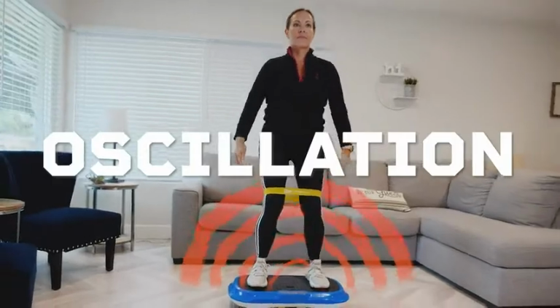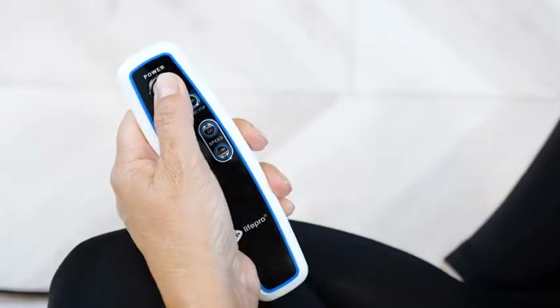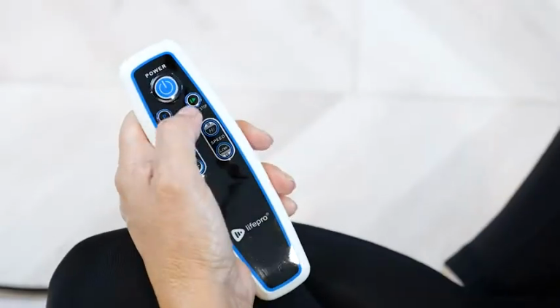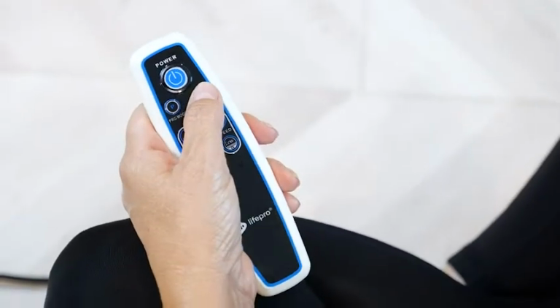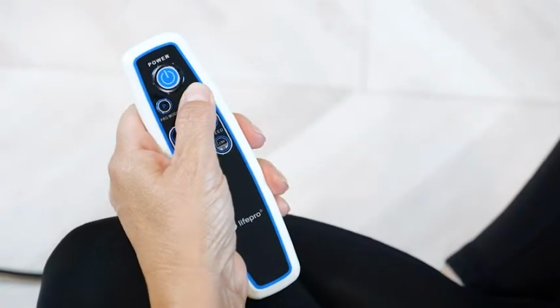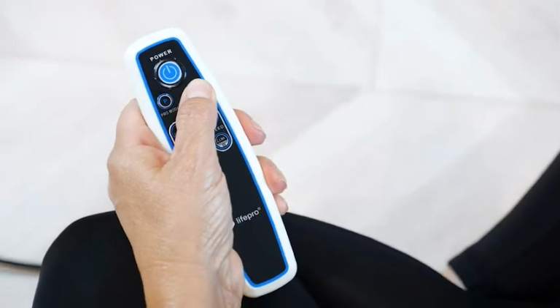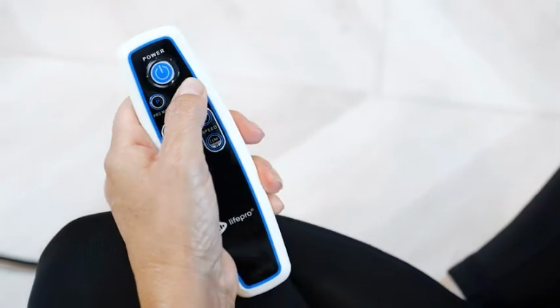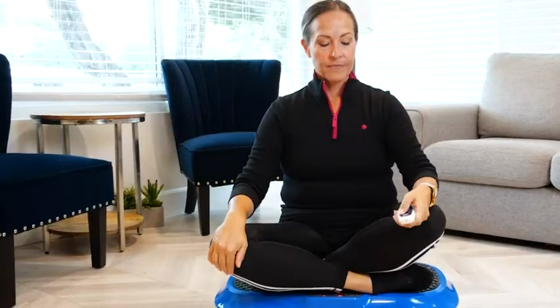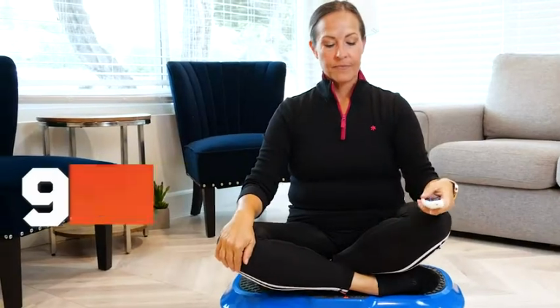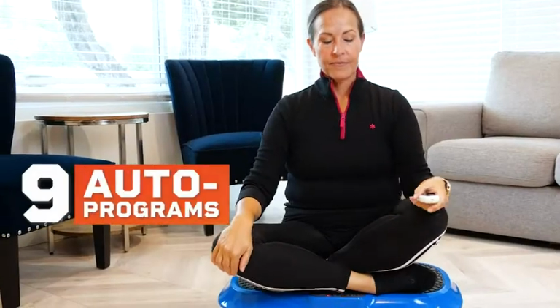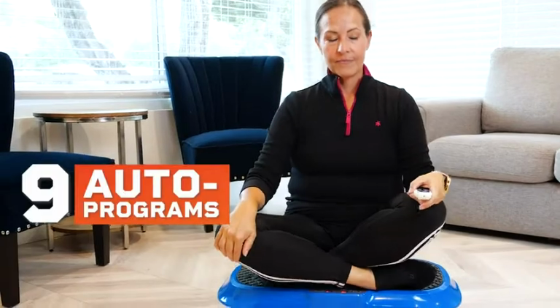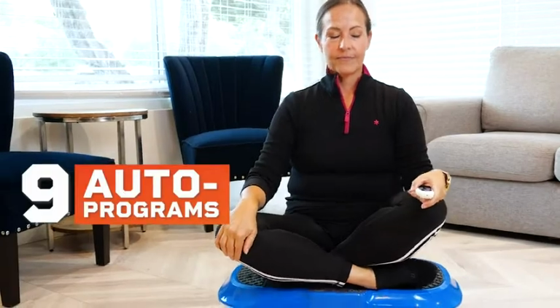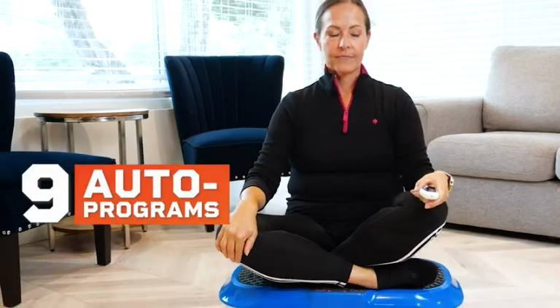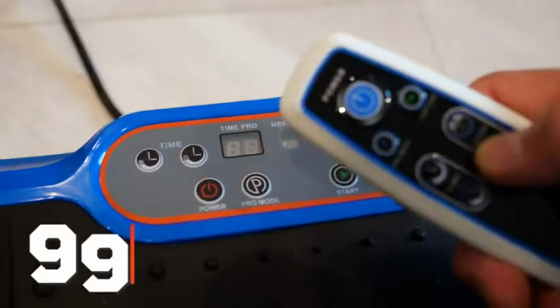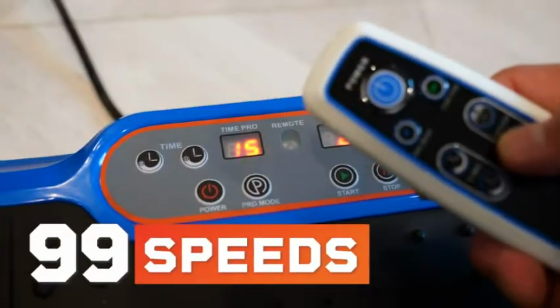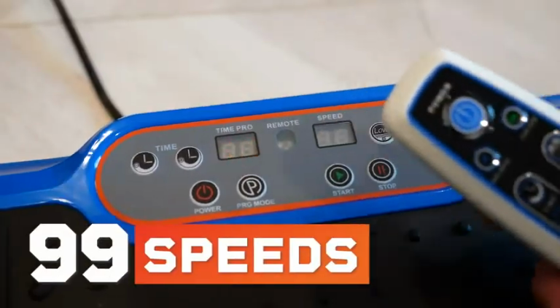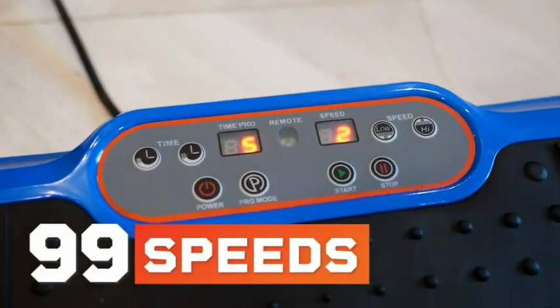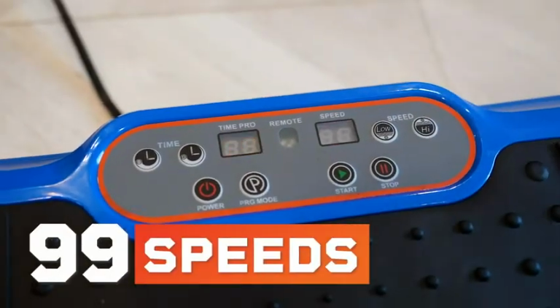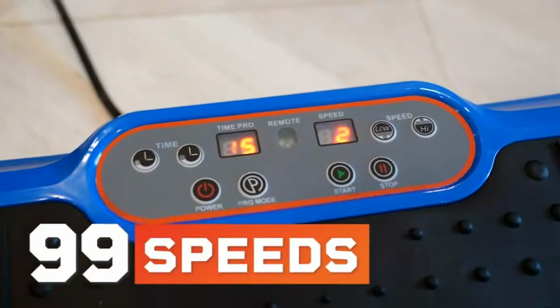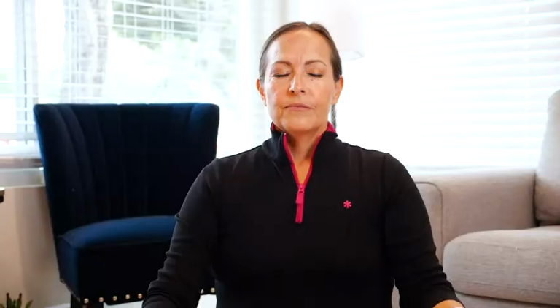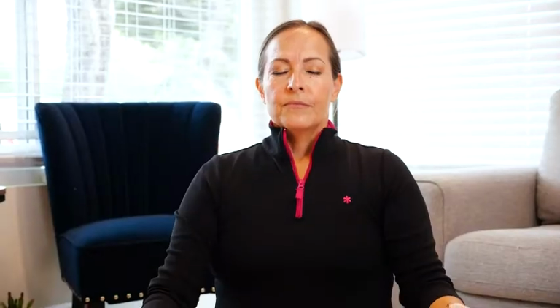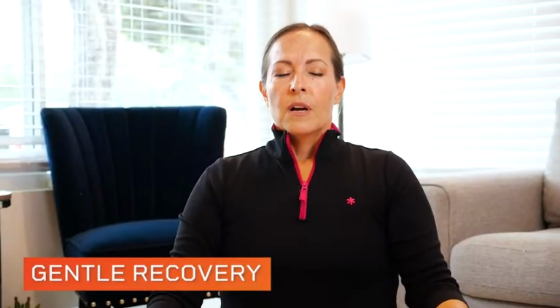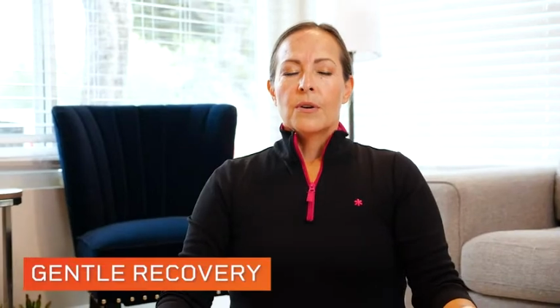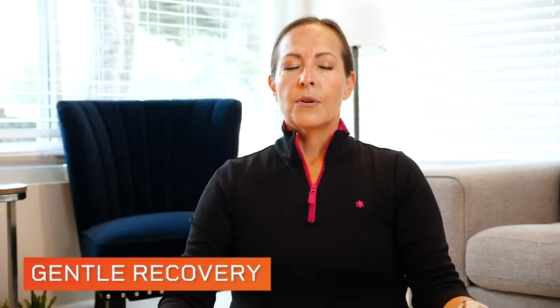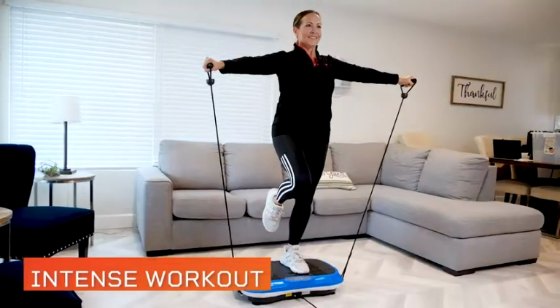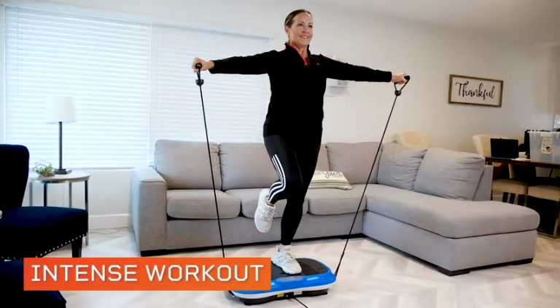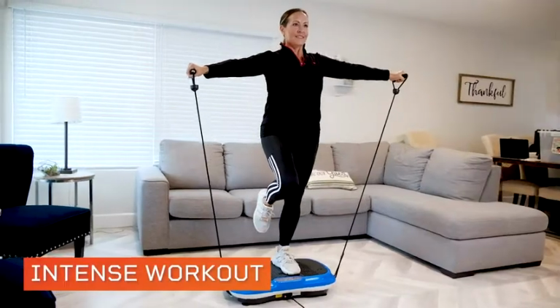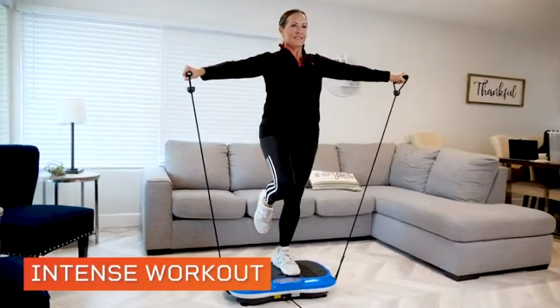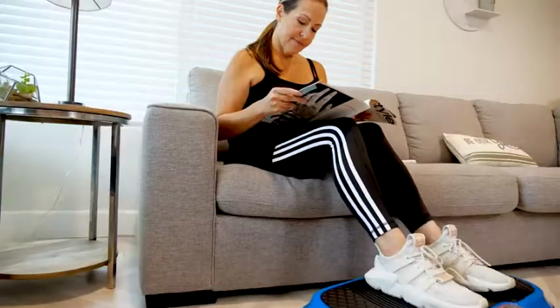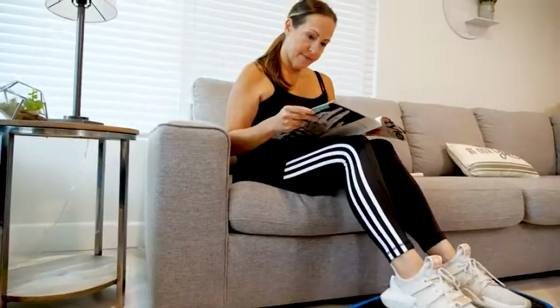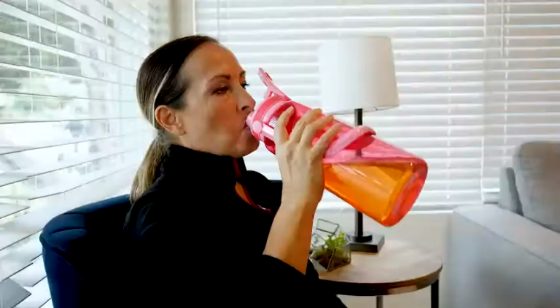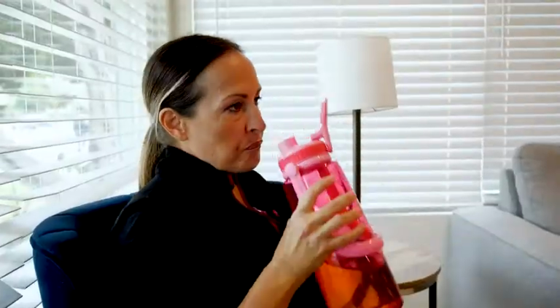The multifunction remote allows for precise control of vibrations with 9 different auto programs and up to 99 vibration speeds. So whether you're aiming for a gentle recovery or an intense workout, there's a perfectly tailored mode for you.